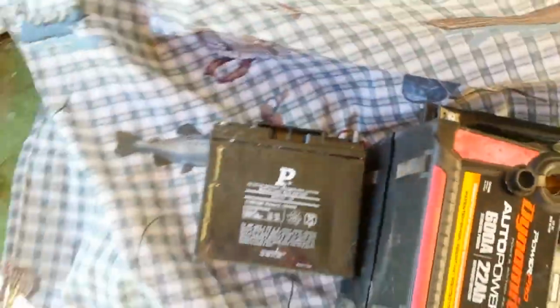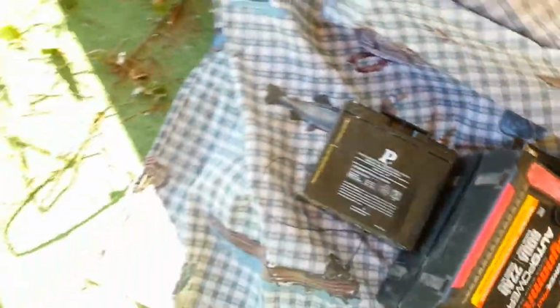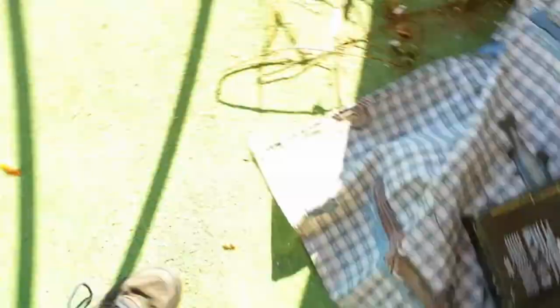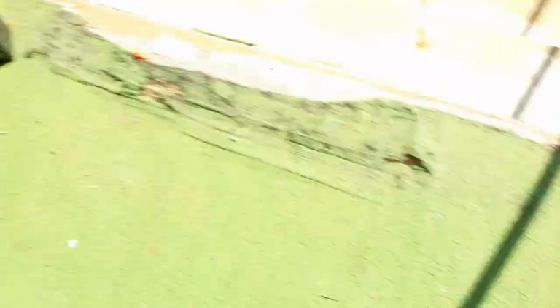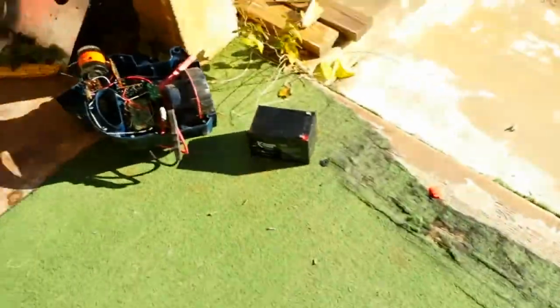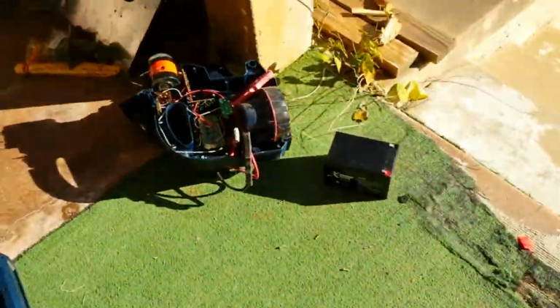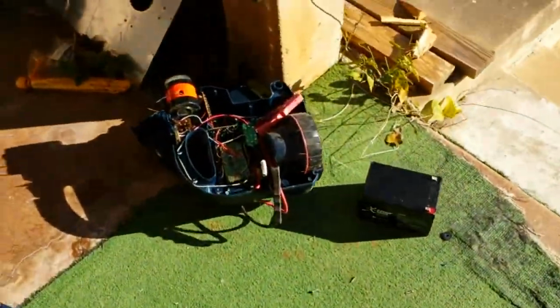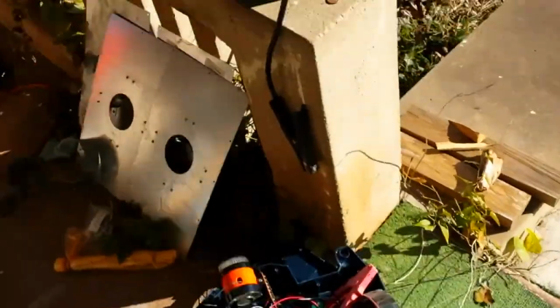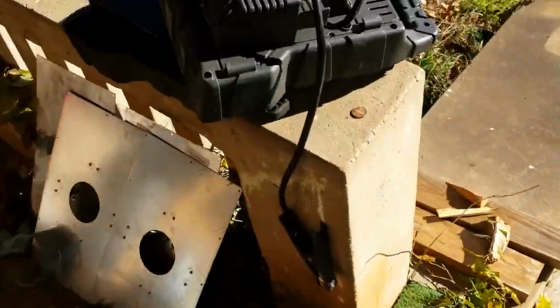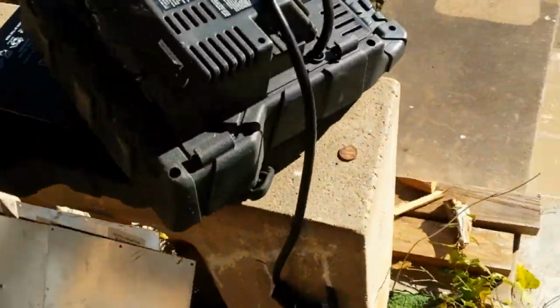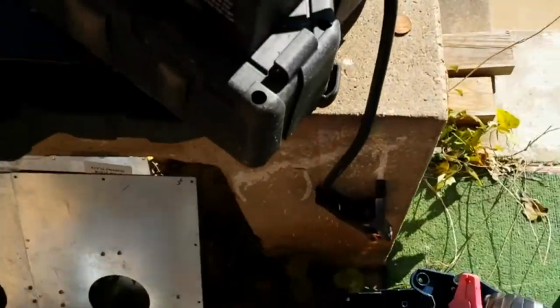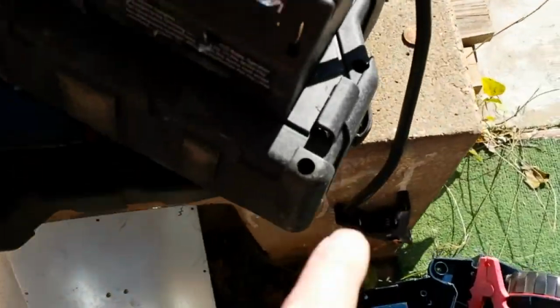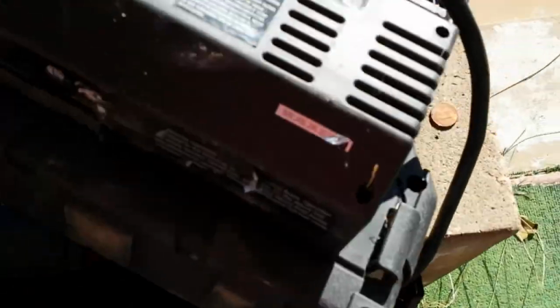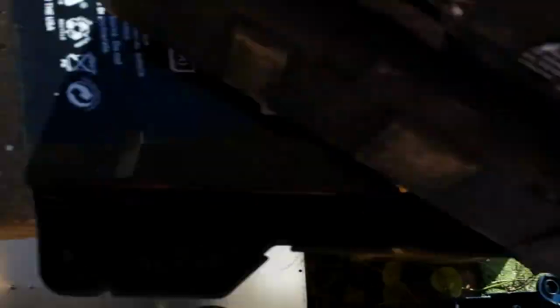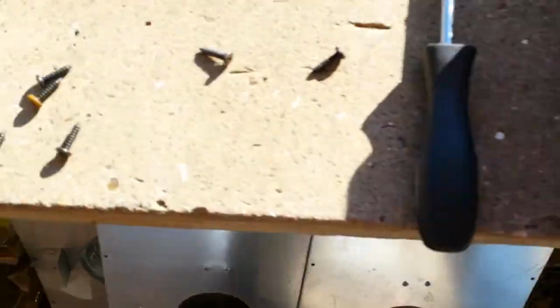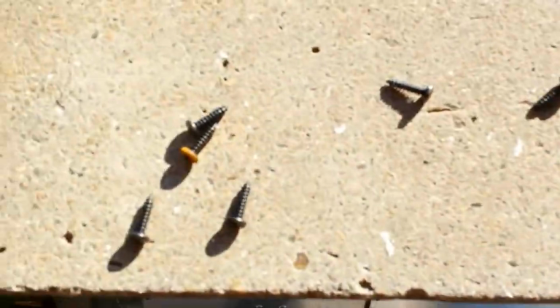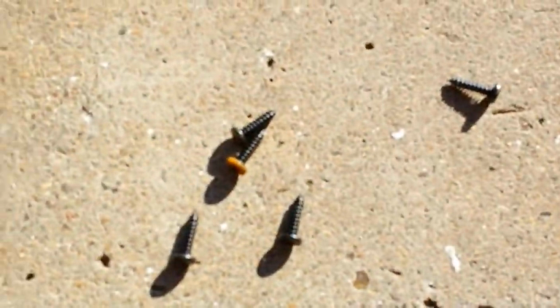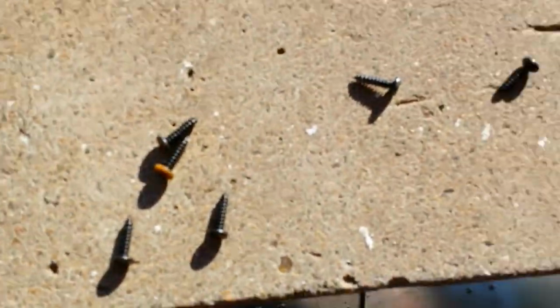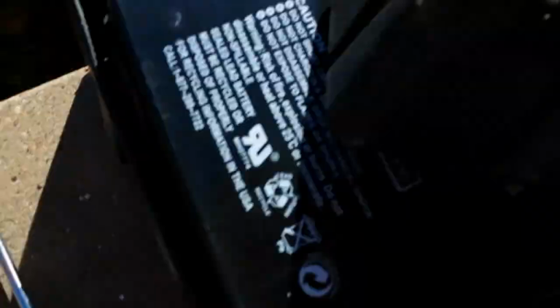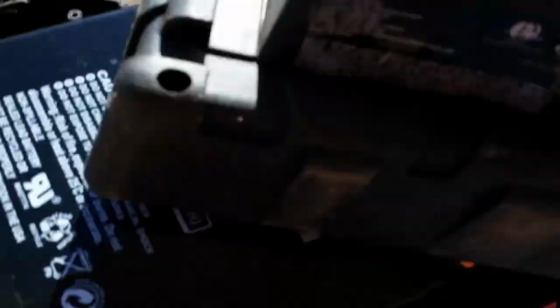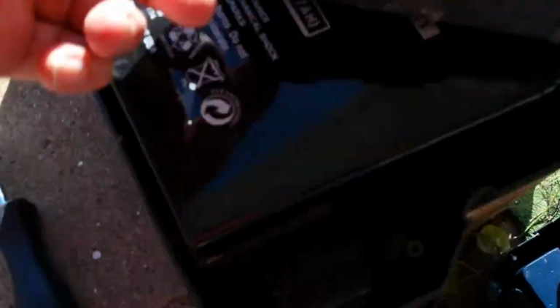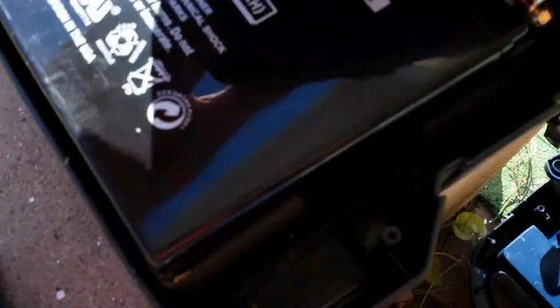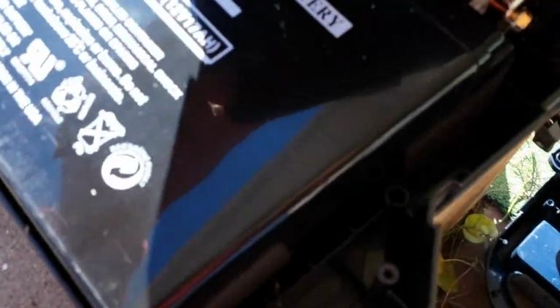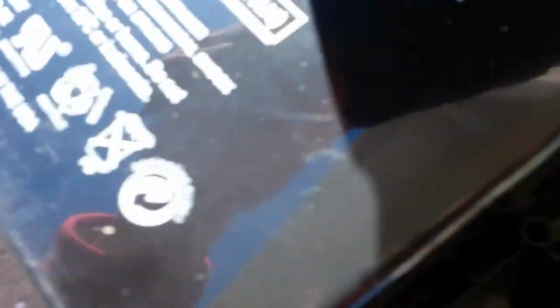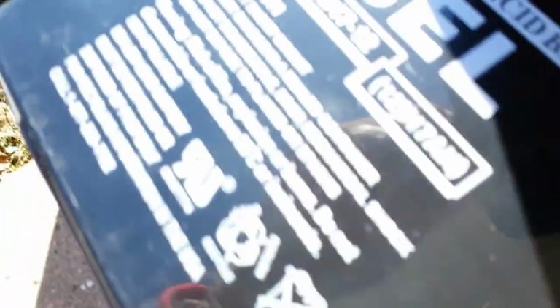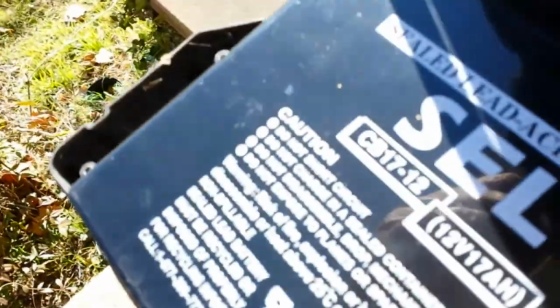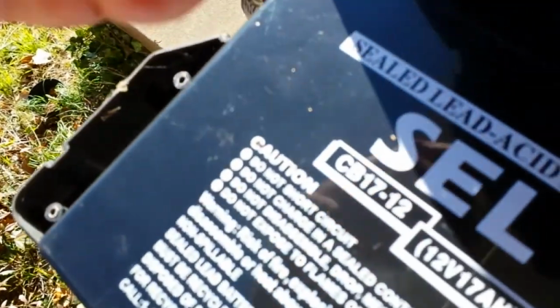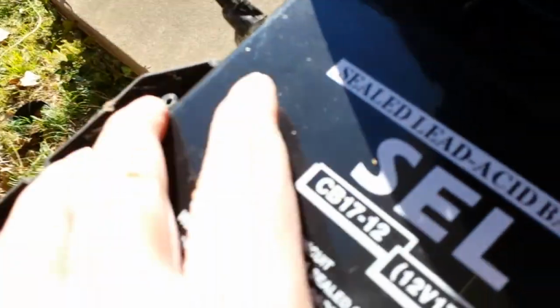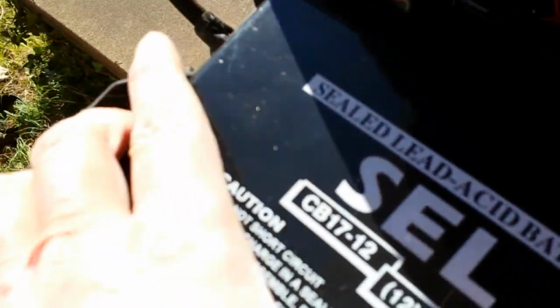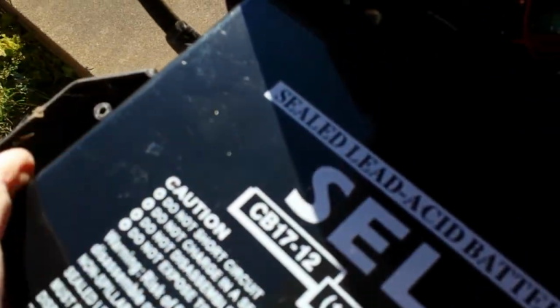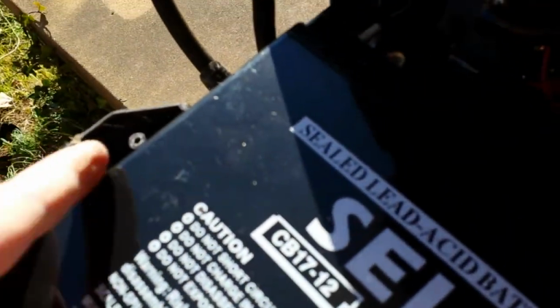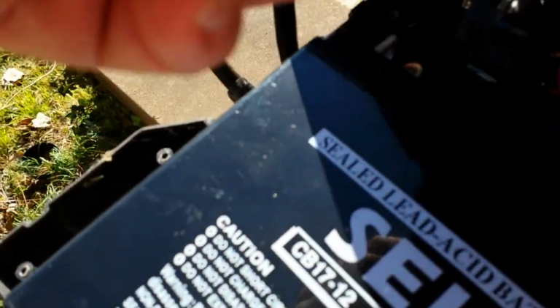So there are a number of screws to remove, and then you can pull the battery out — here's one coming out right here.